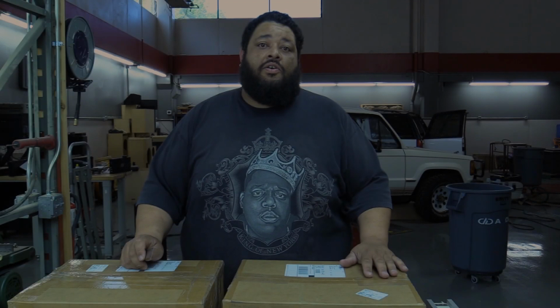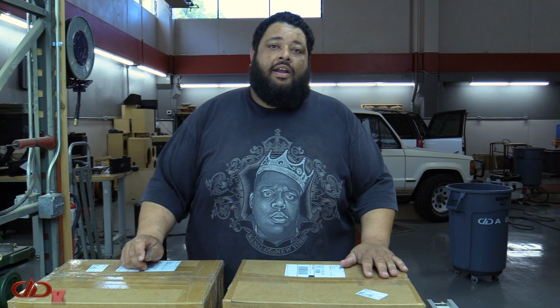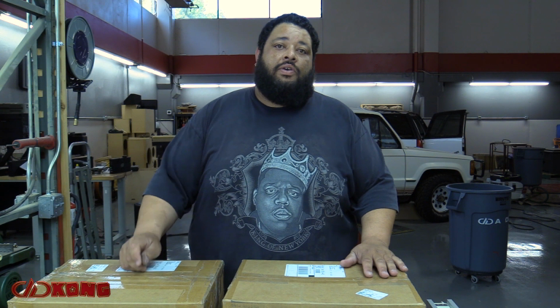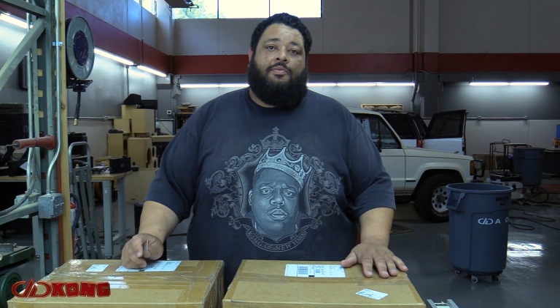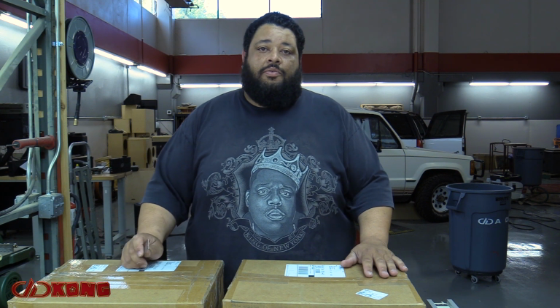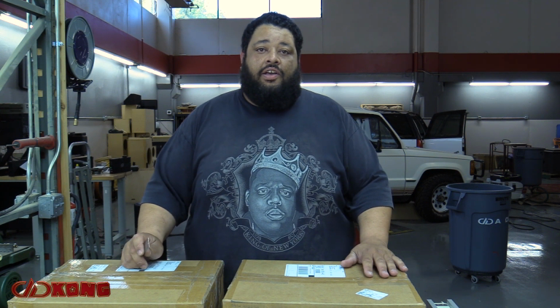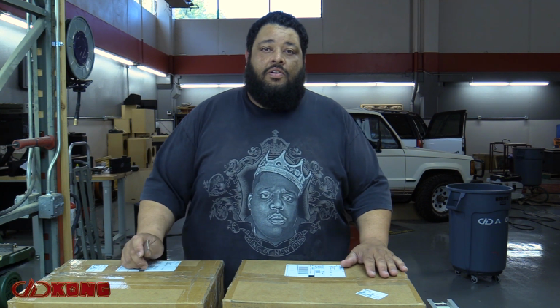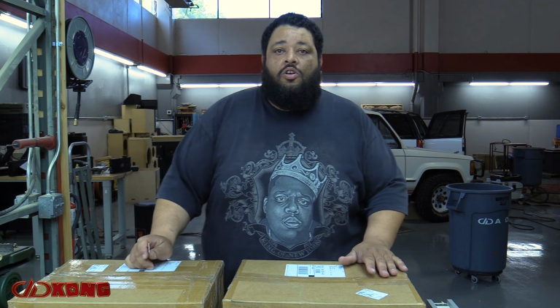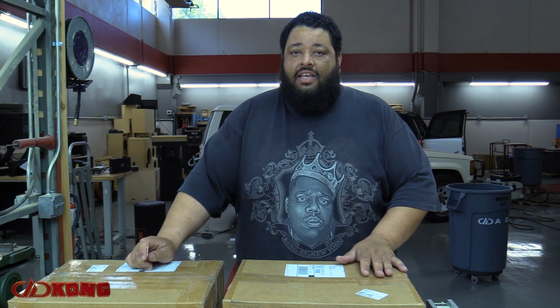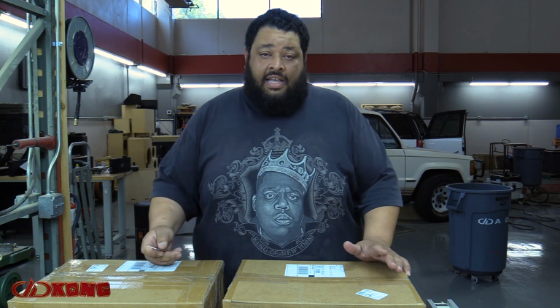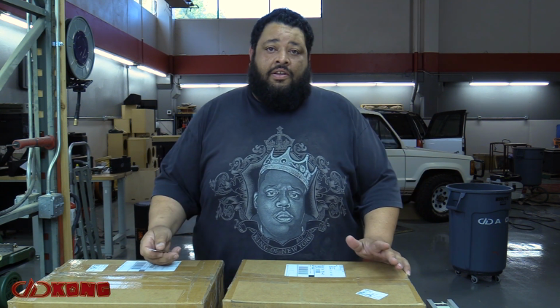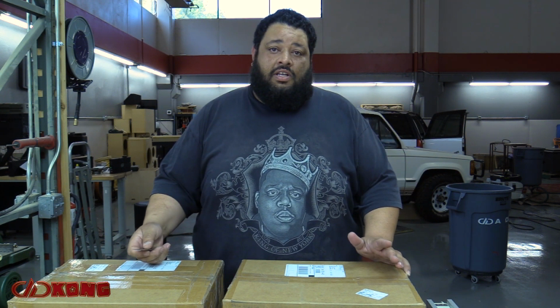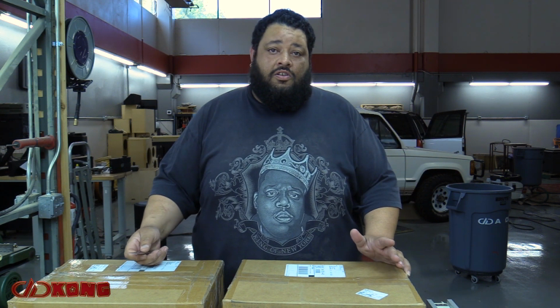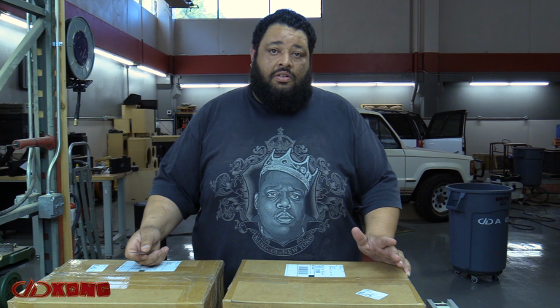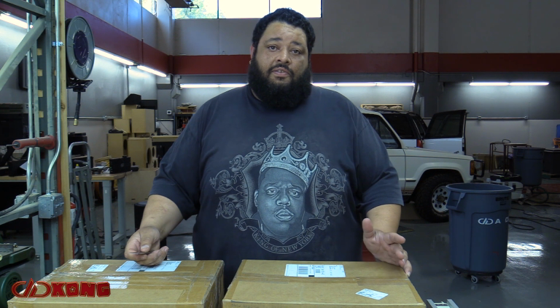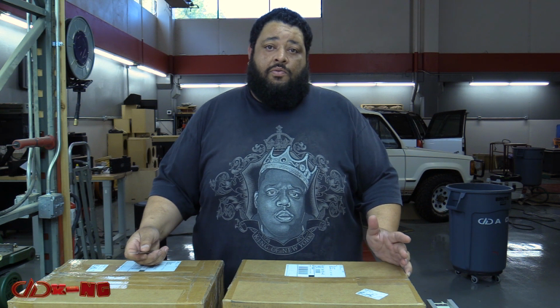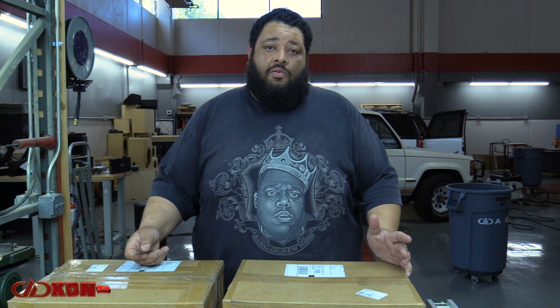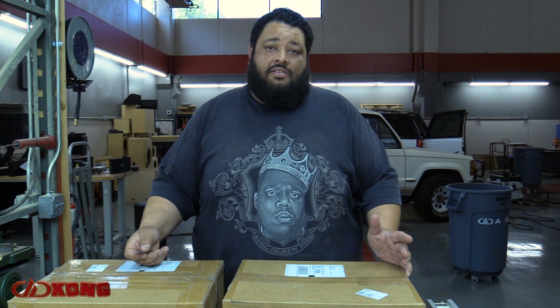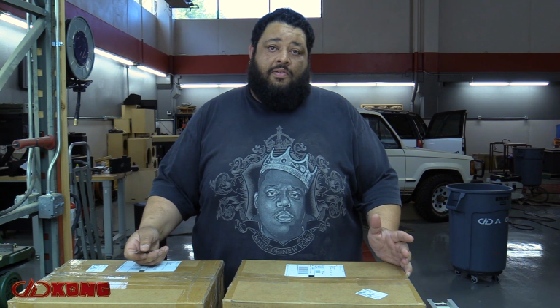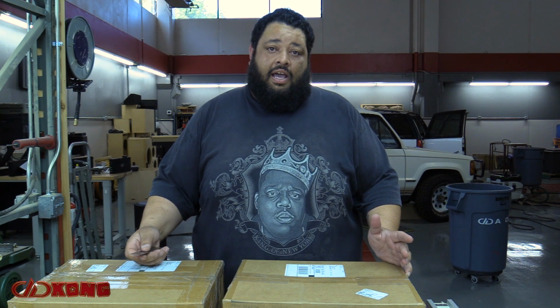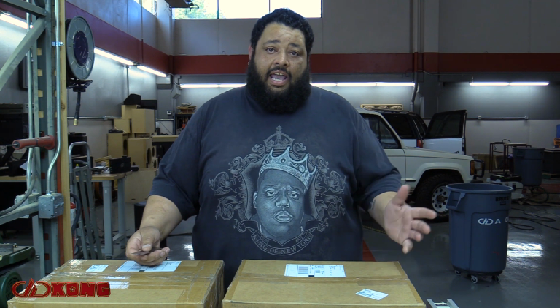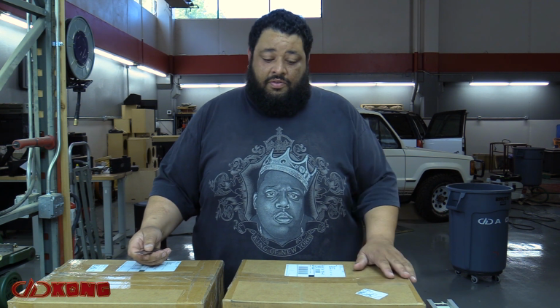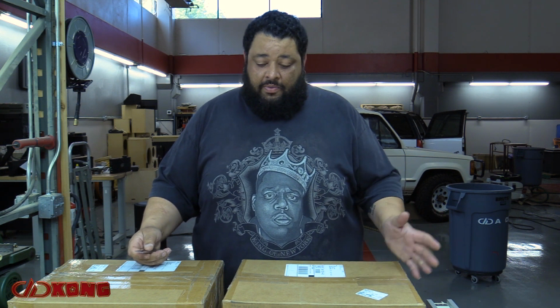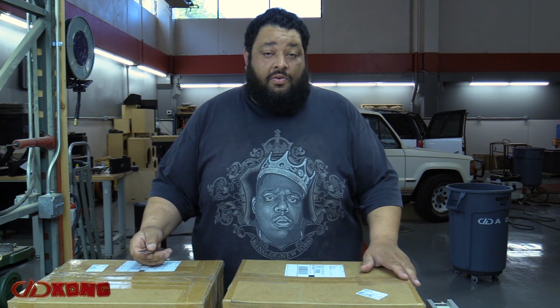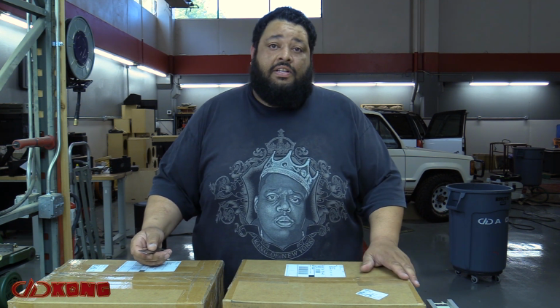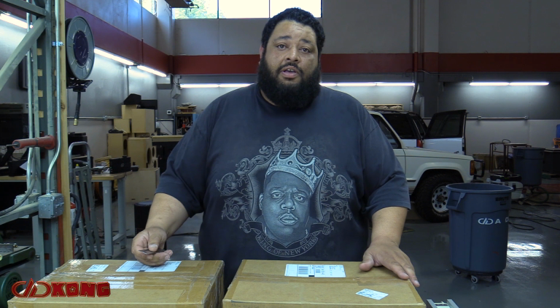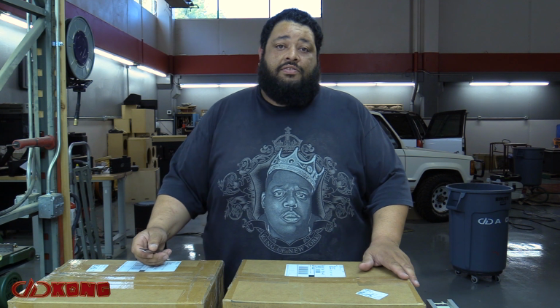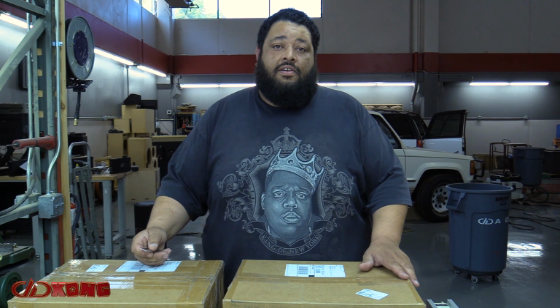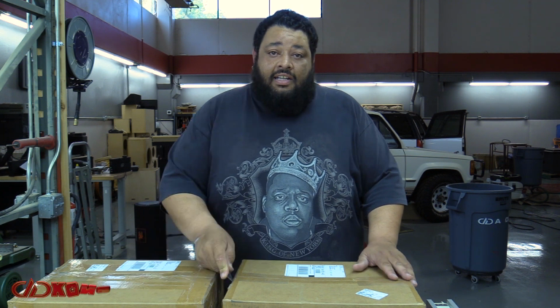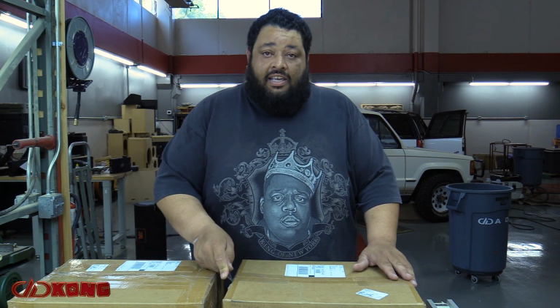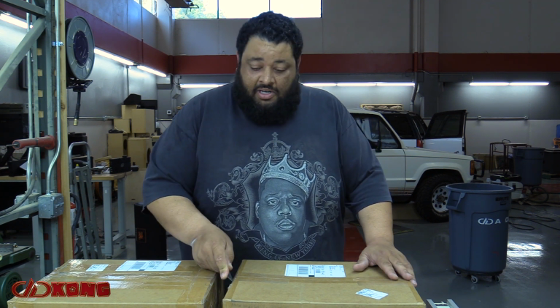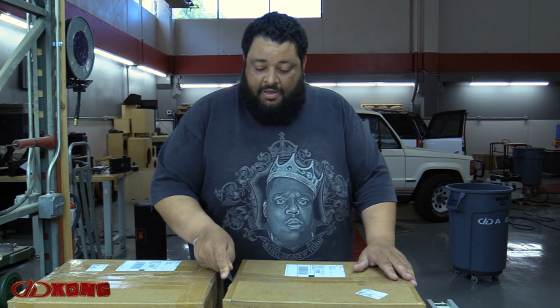How's it going everybody, it's Lou again coming to you from DD Audio headquarters in Oklahoma City. As anybody knows who's done a large build, the first thing you want to start with is your power supply, and to do that we reached out to our good friend Tom at Ohio Generators. Let's see what Tom recommended.